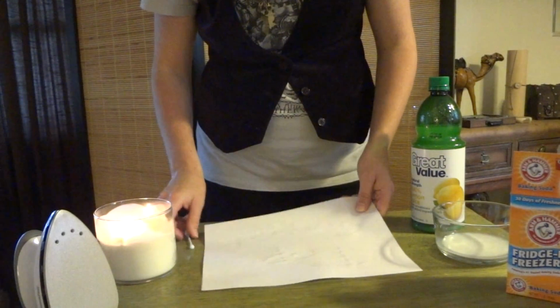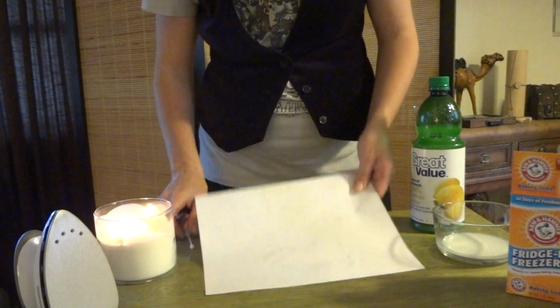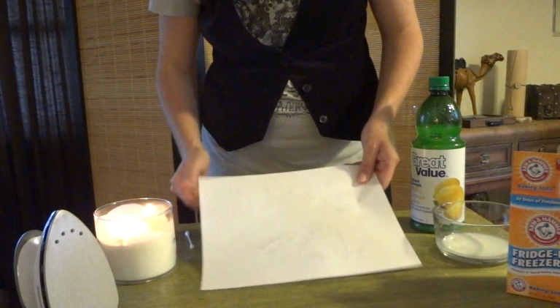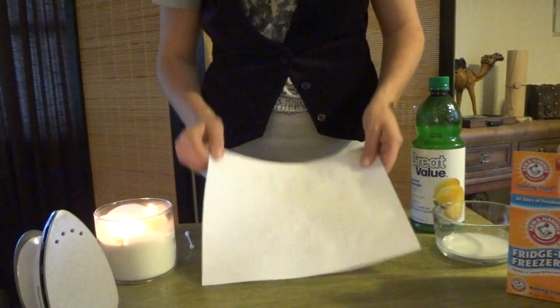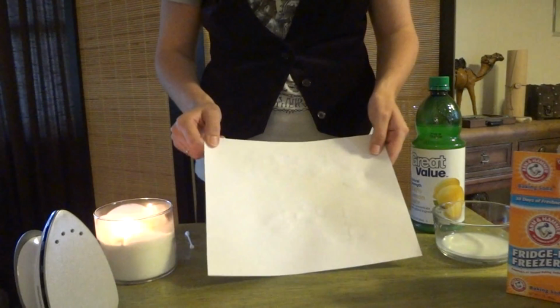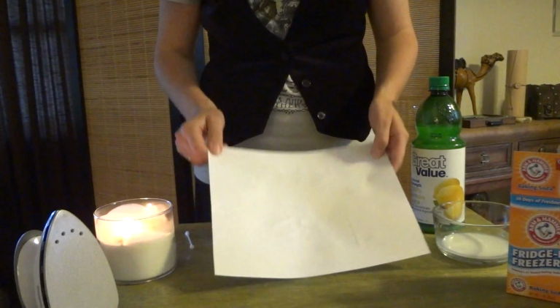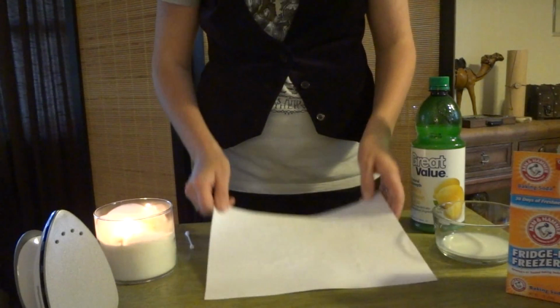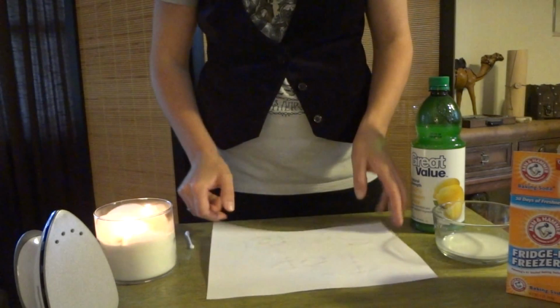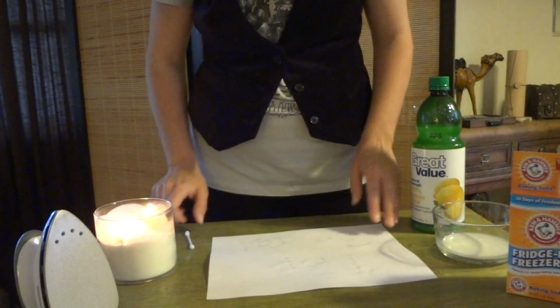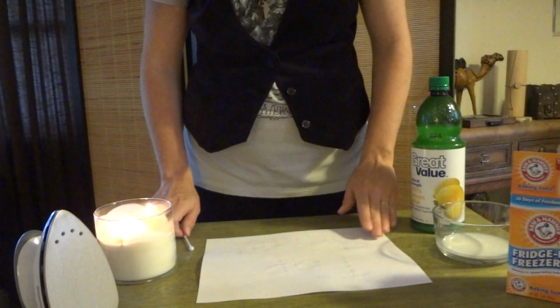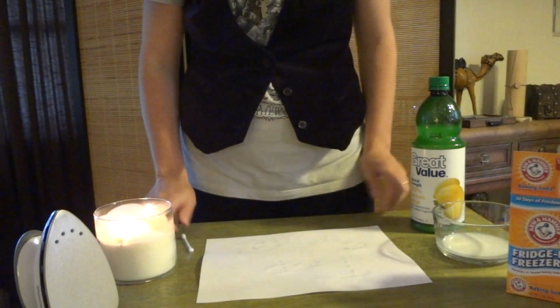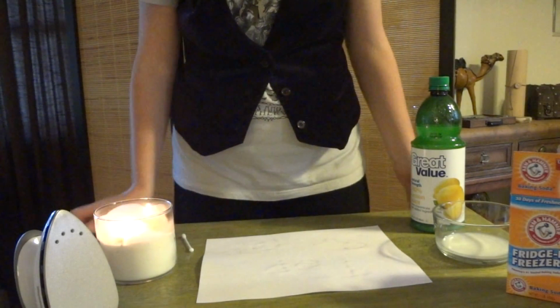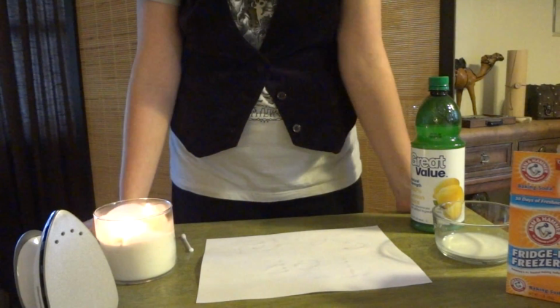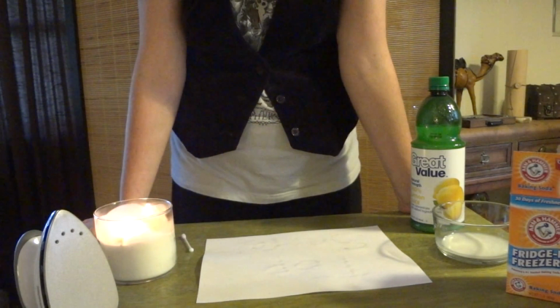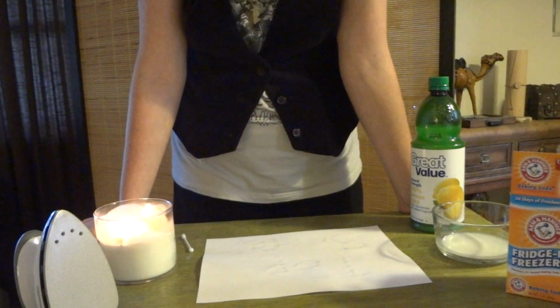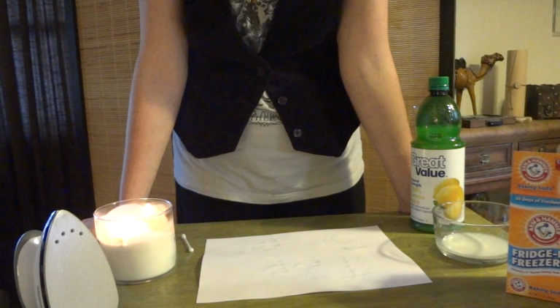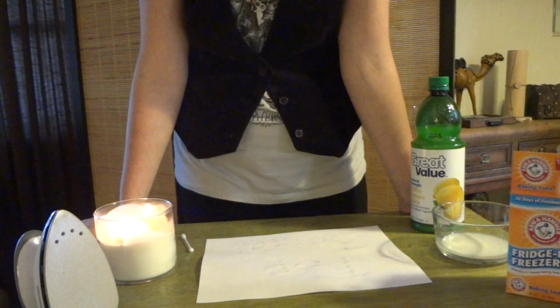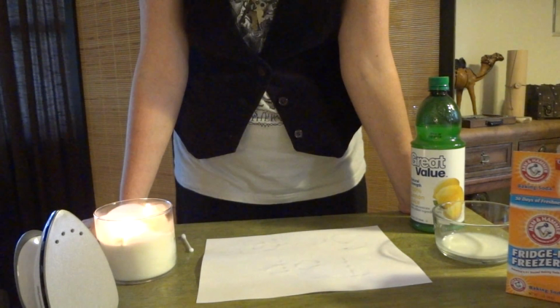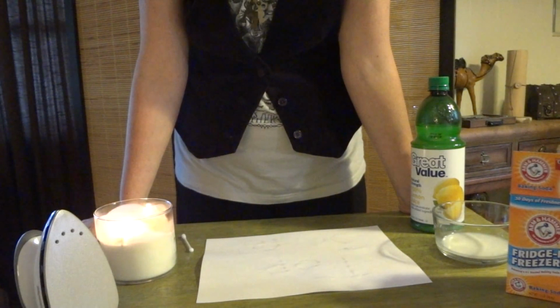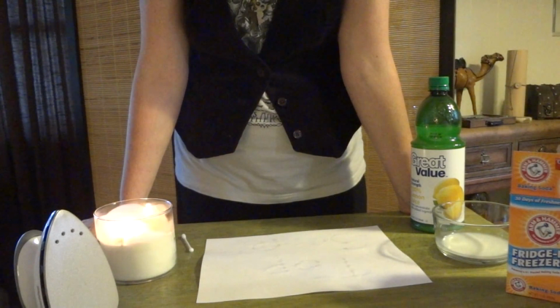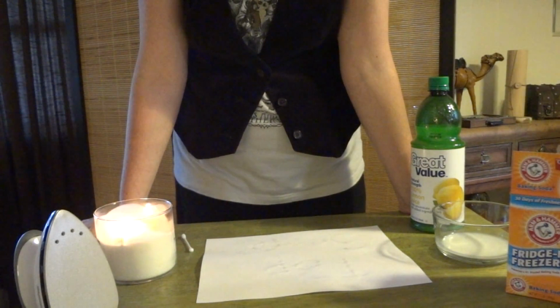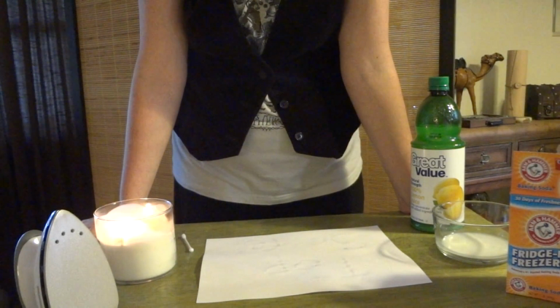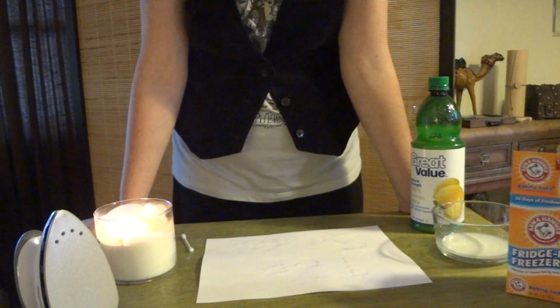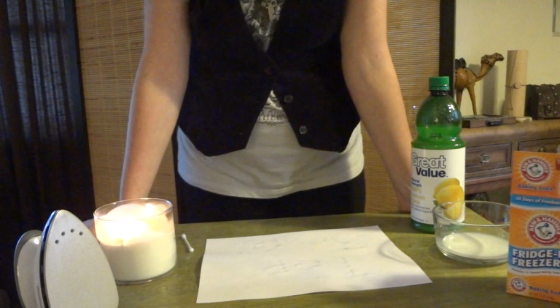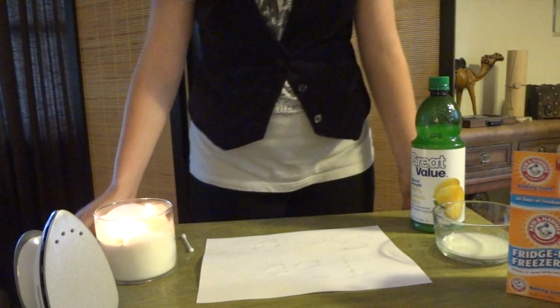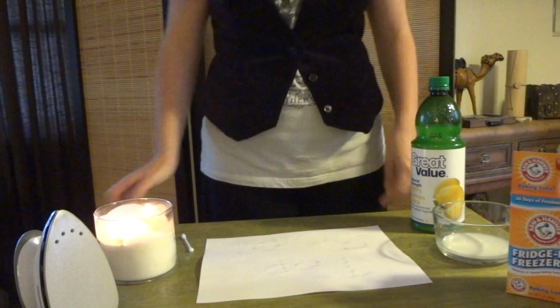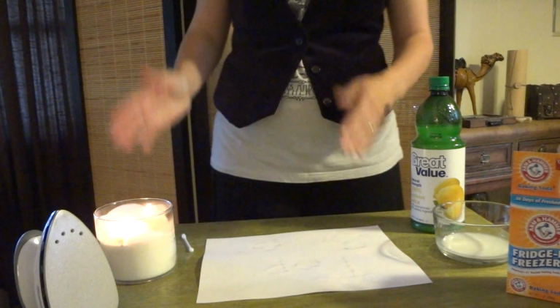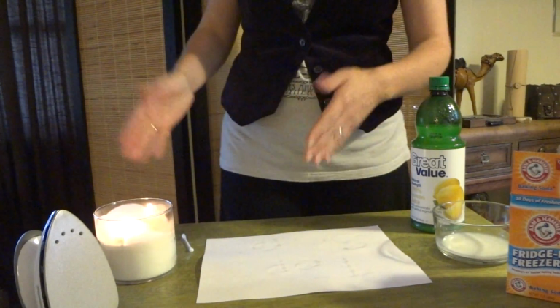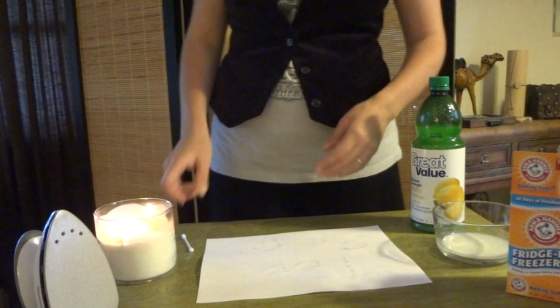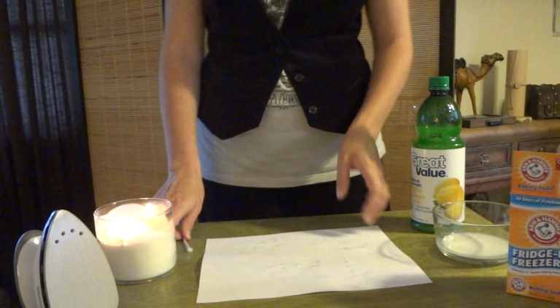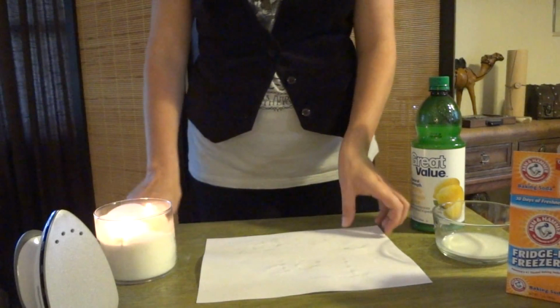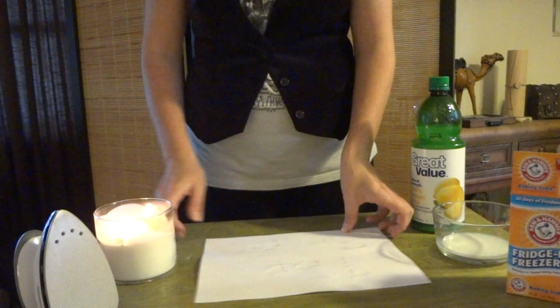Let this dry for about 30 minutes or an hour, and when it's time to decode the message, you'll use your source of heat.